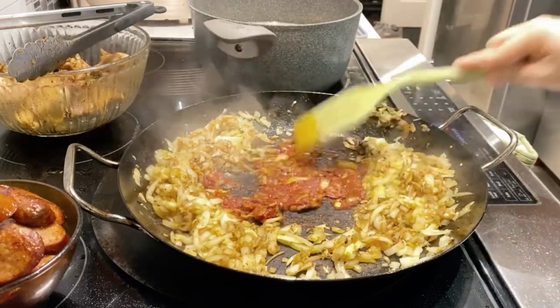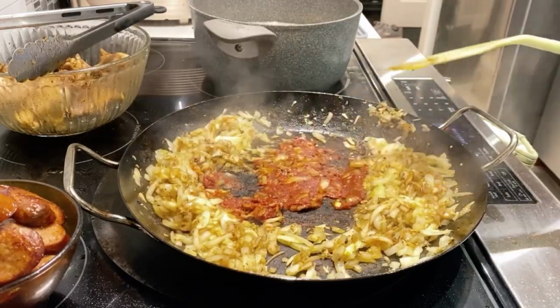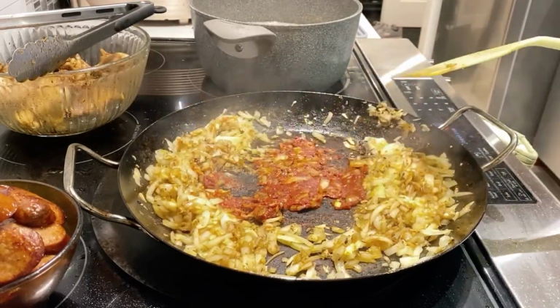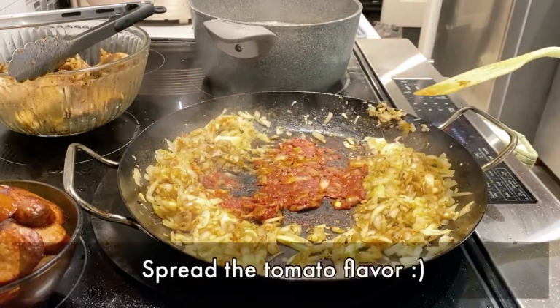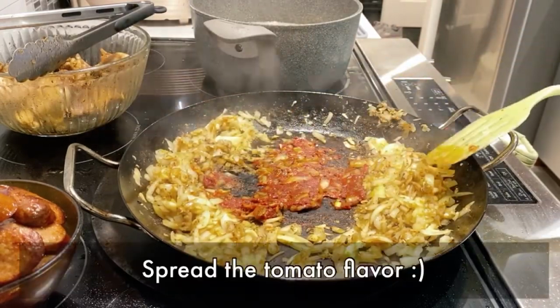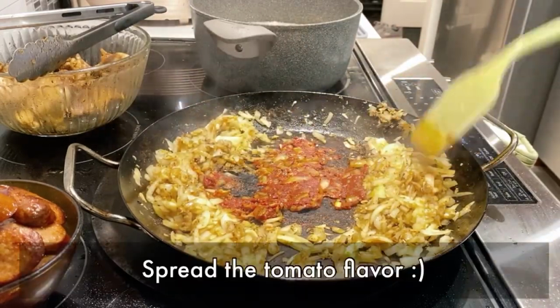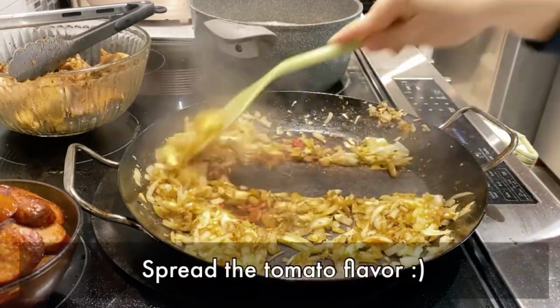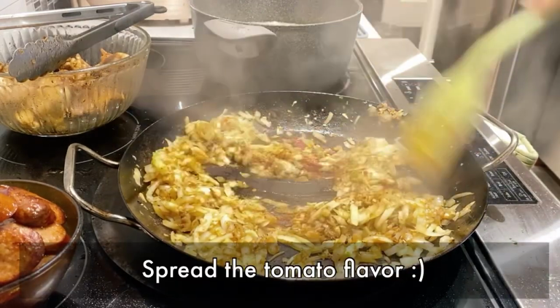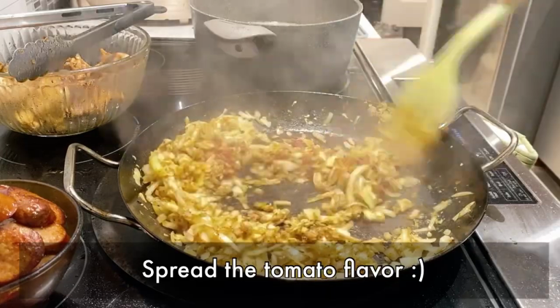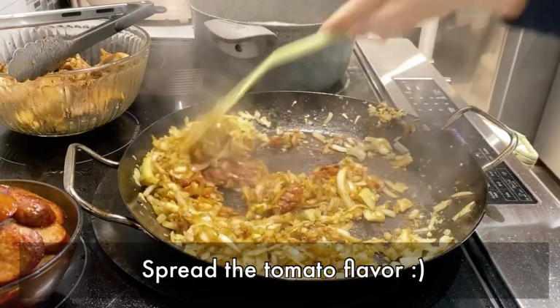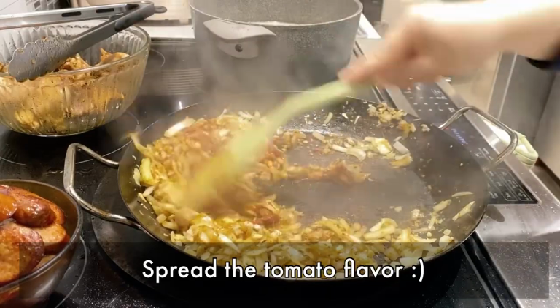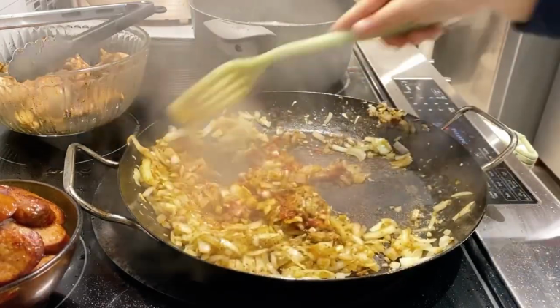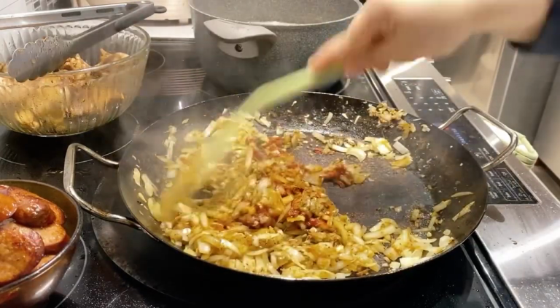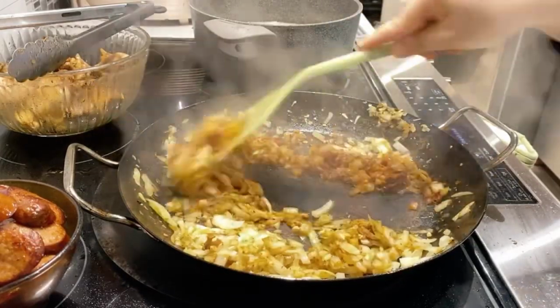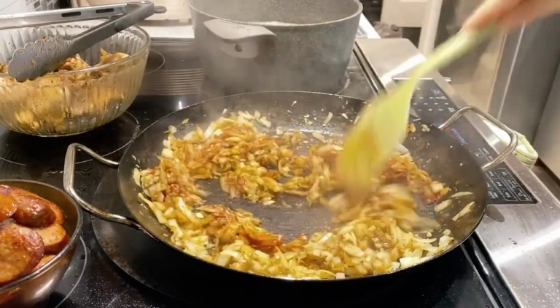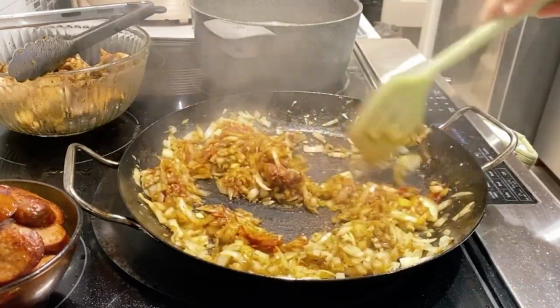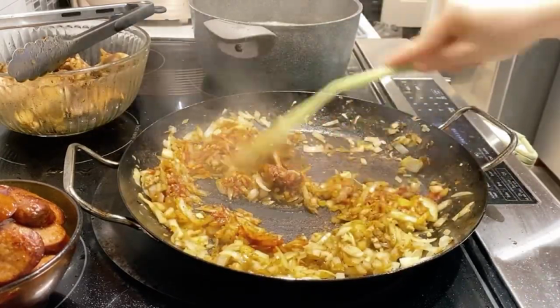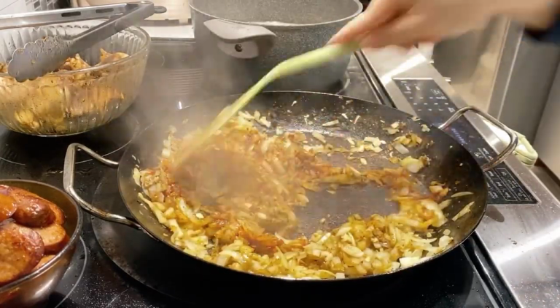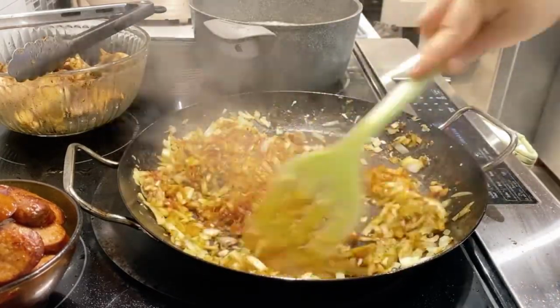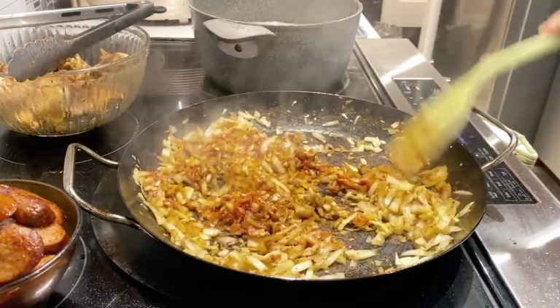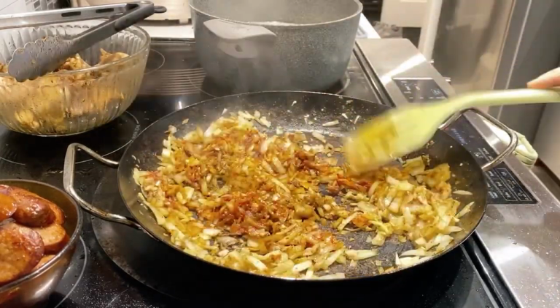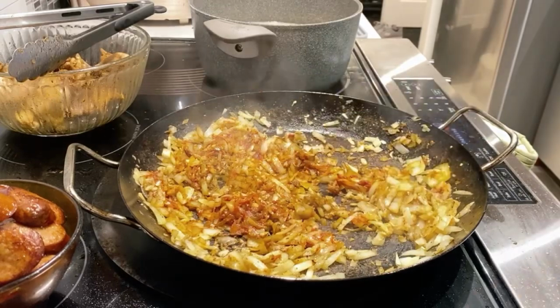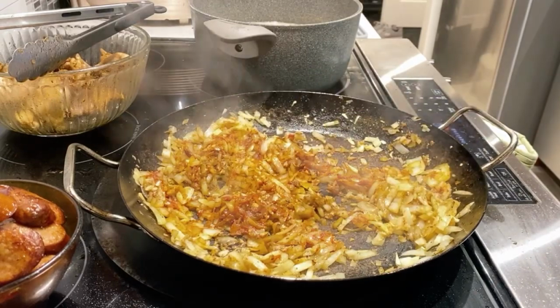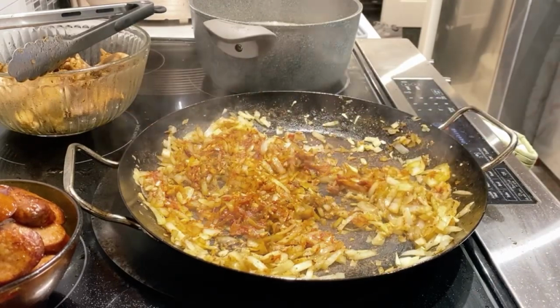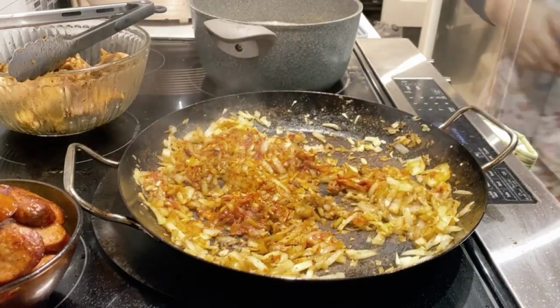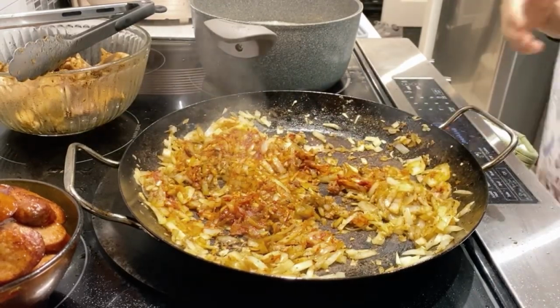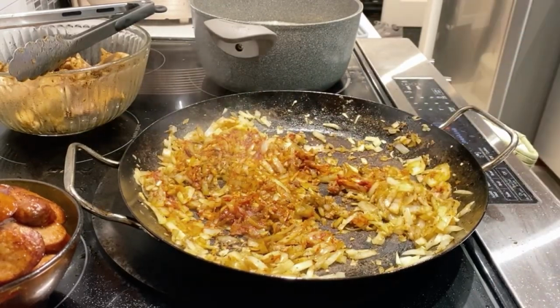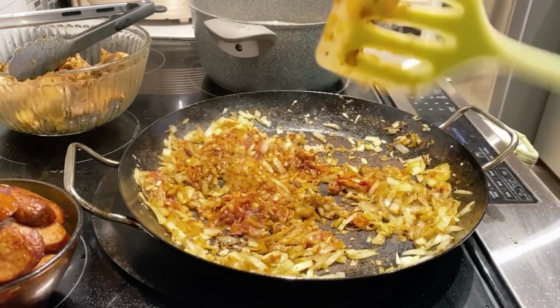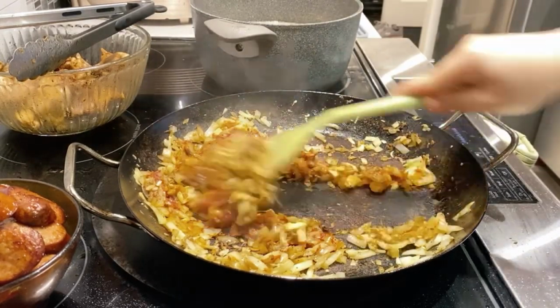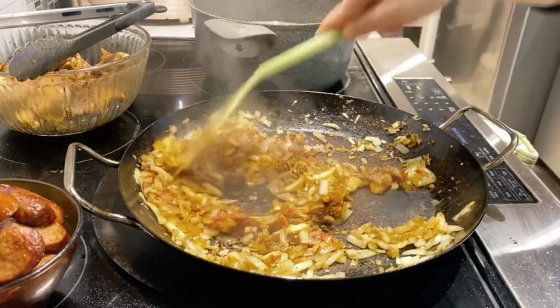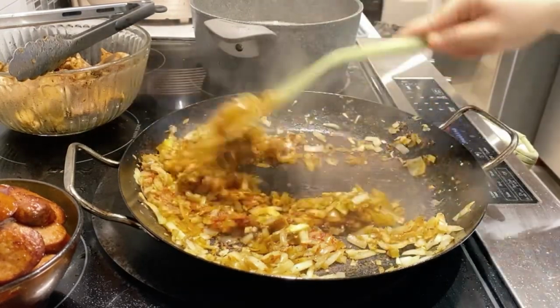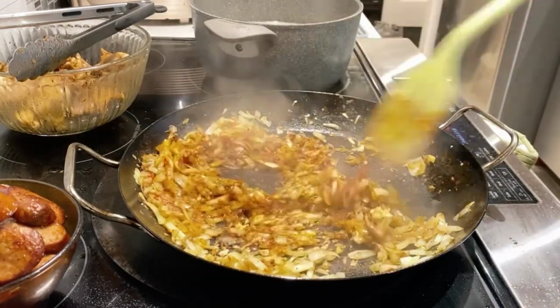If you decide to use fresh tomato in this dish, remember to cut a bit of liquid from your rice preparation. The additional liquid from the tomatoes will add to the overall amount.